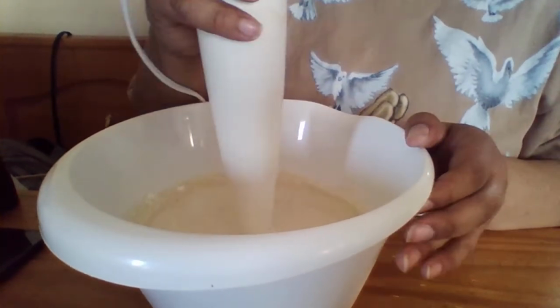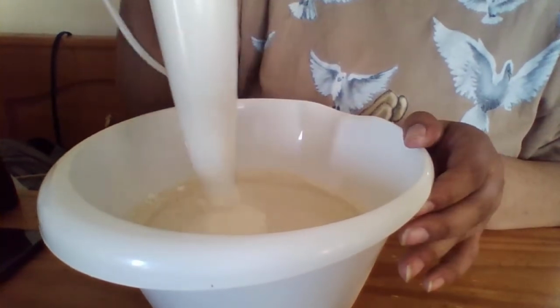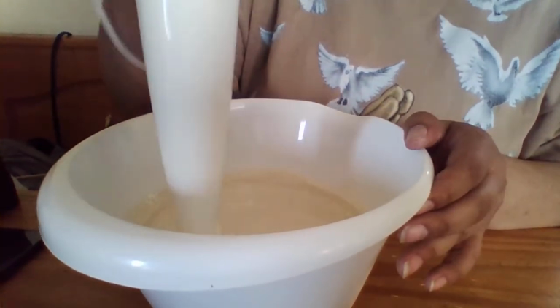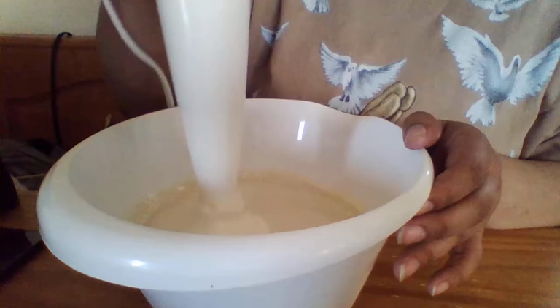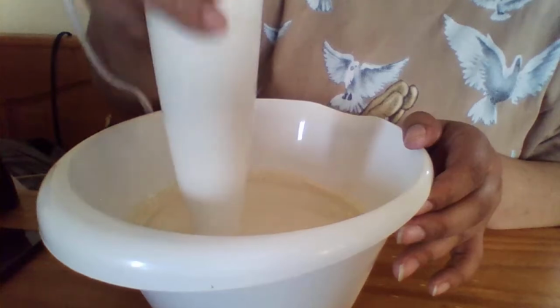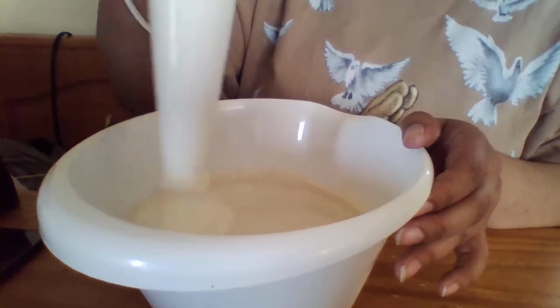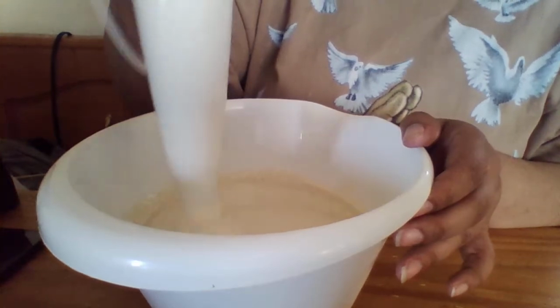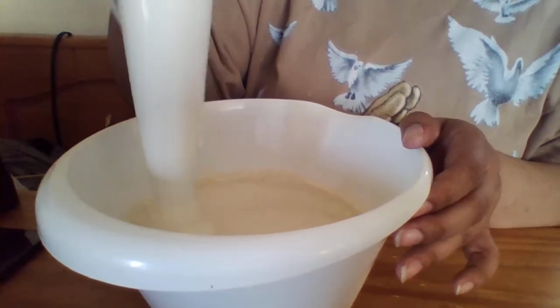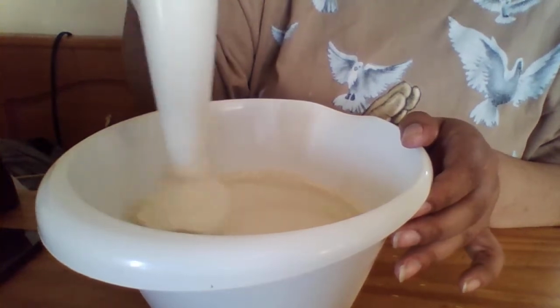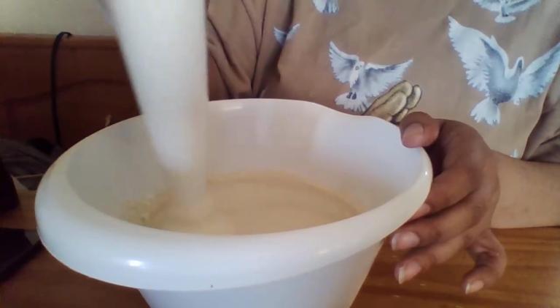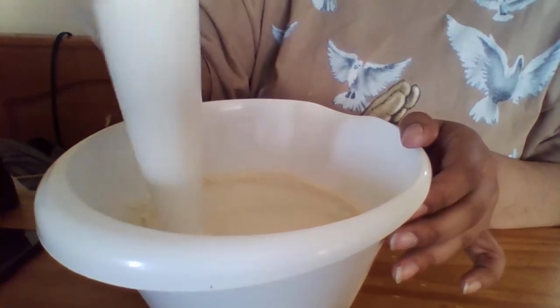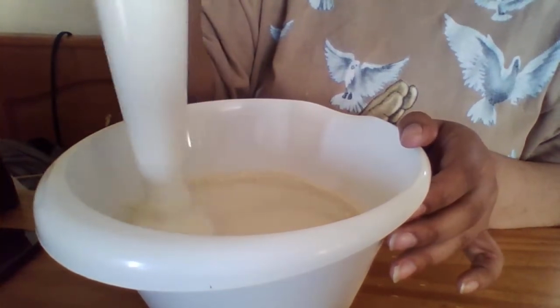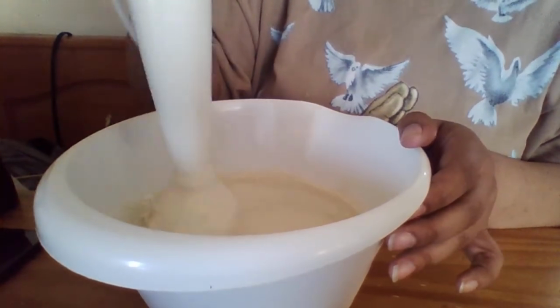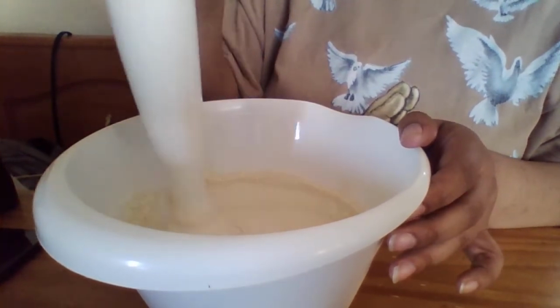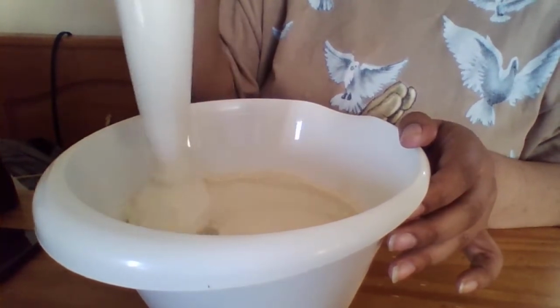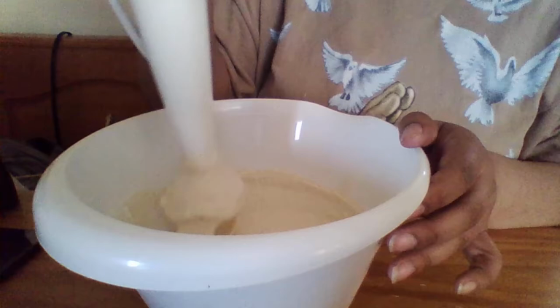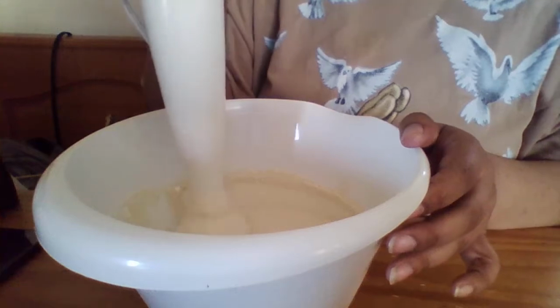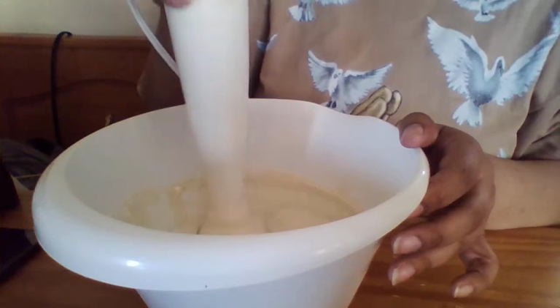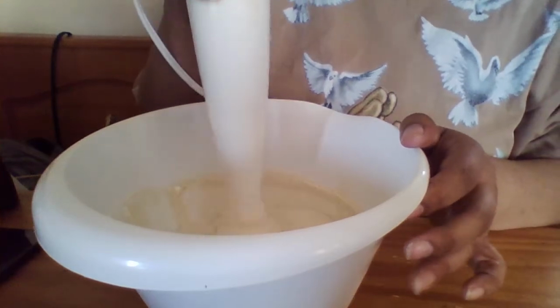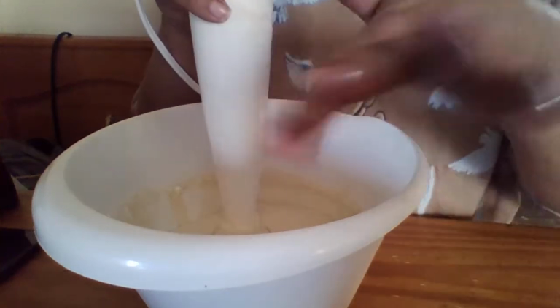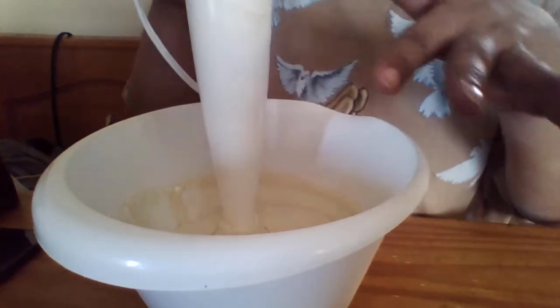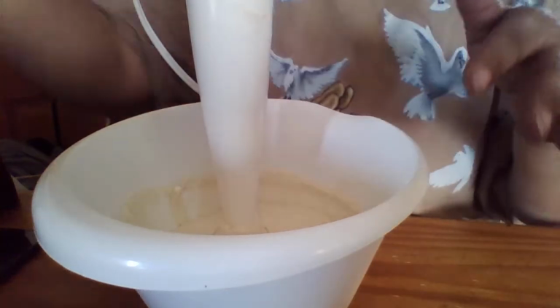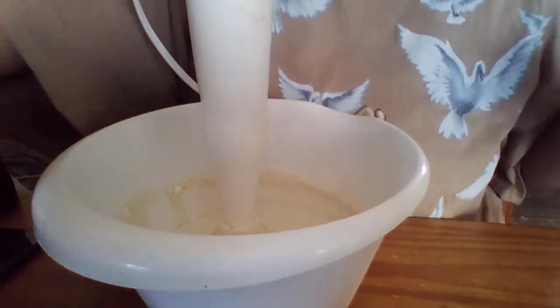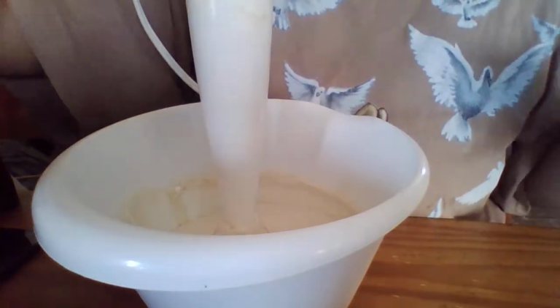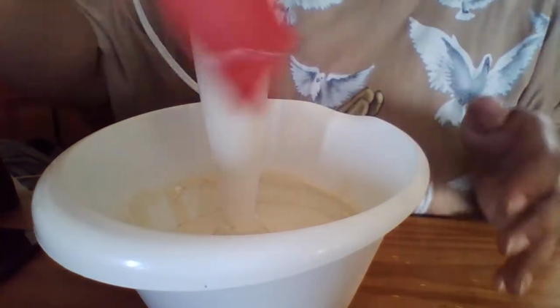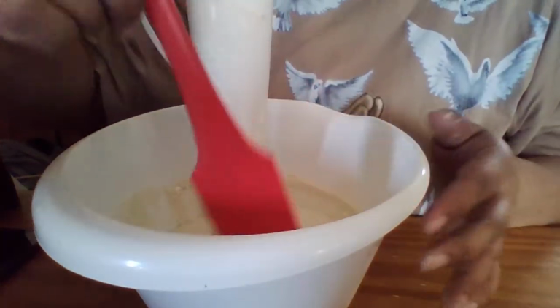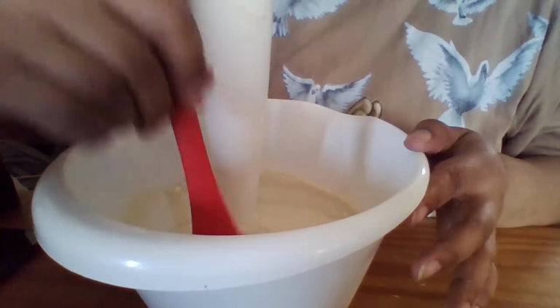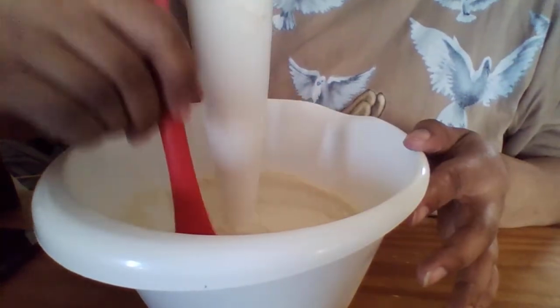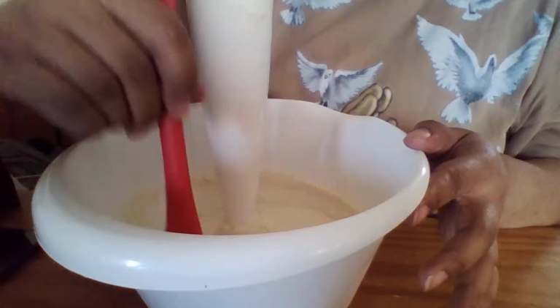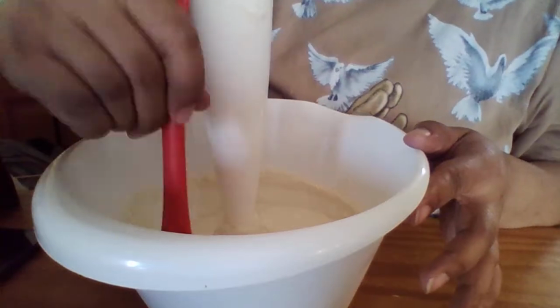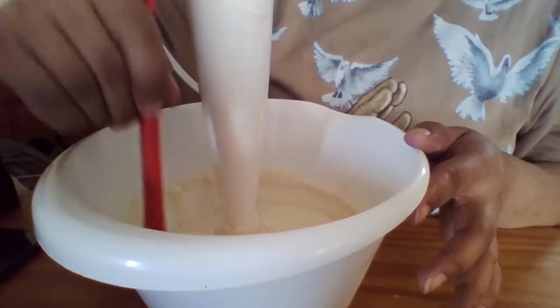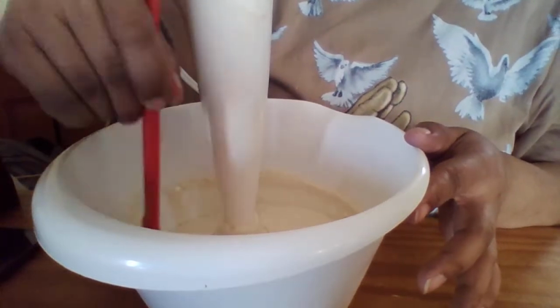Now I've got it pretty much incorporated, so I'm going to put it on a higher setting to make sure it gets thoroughly mixed. Then I'll use a spatula to scrape anything off the sides.